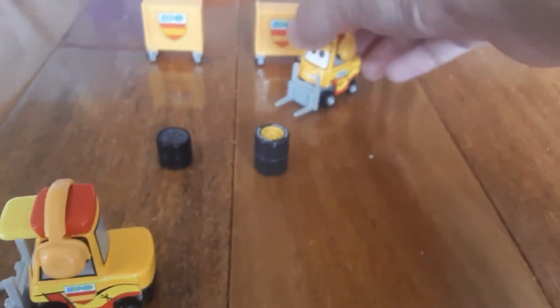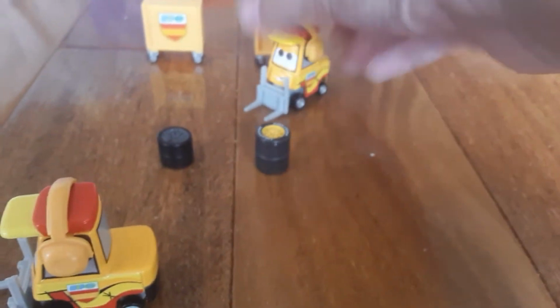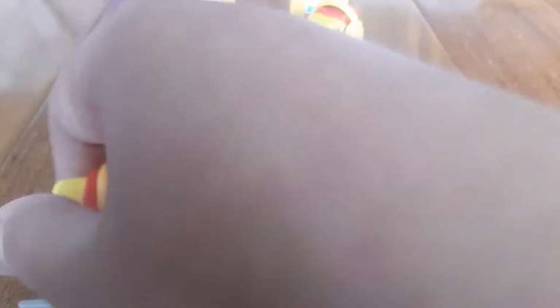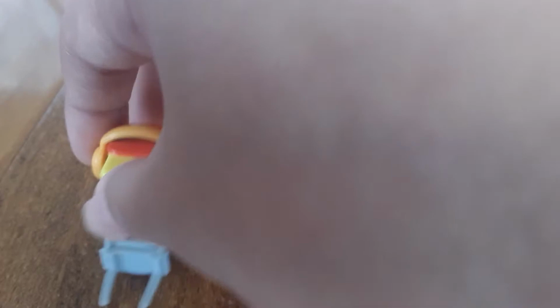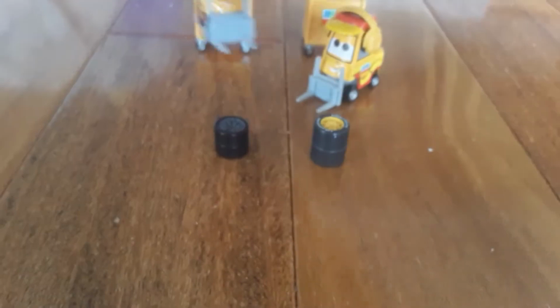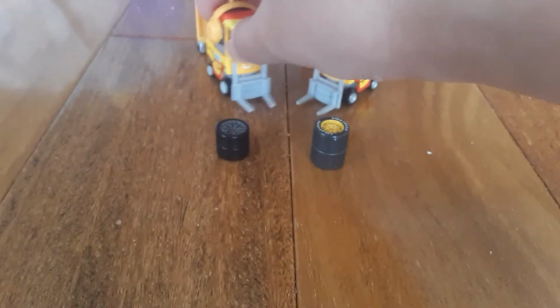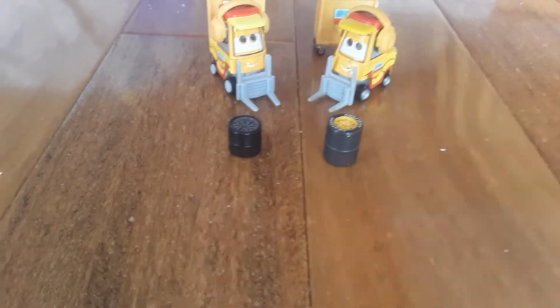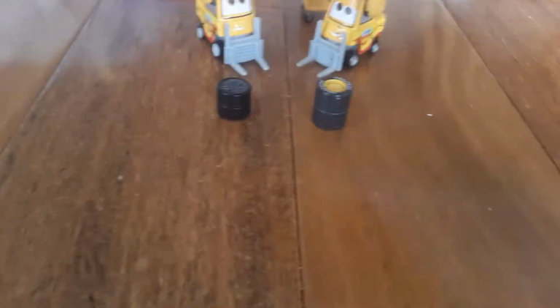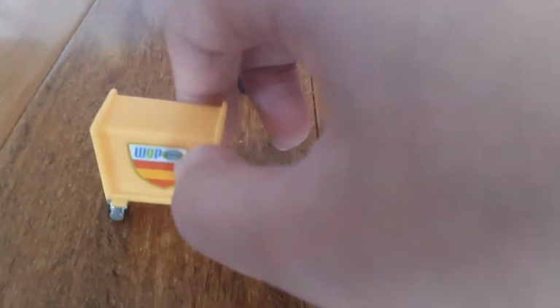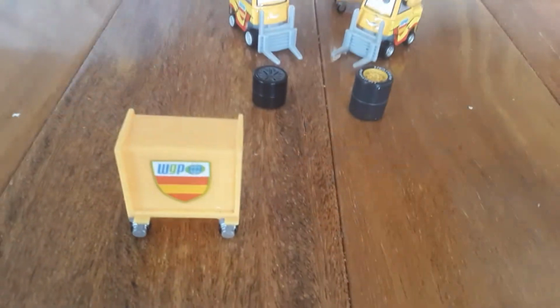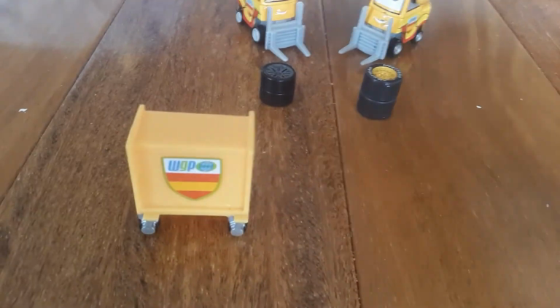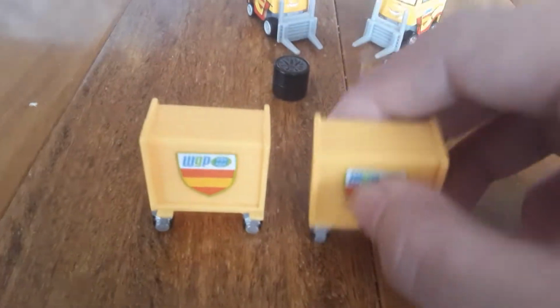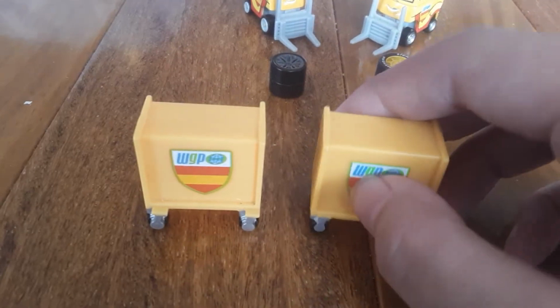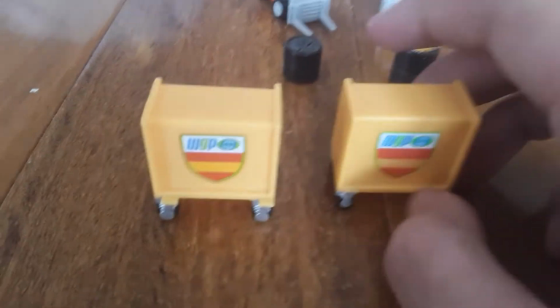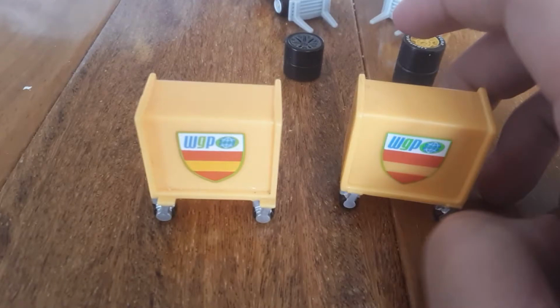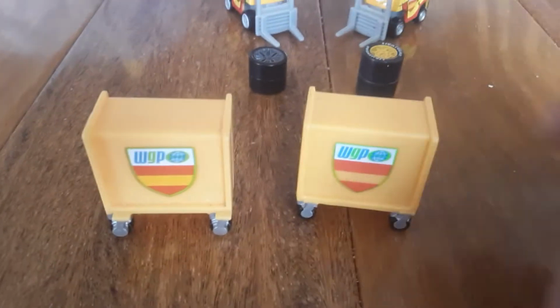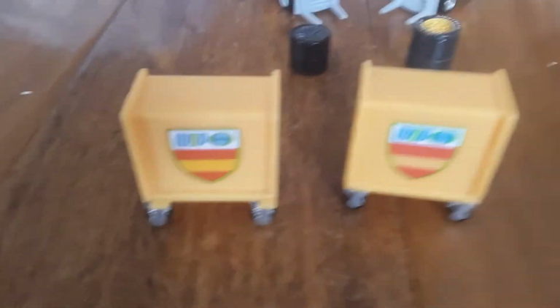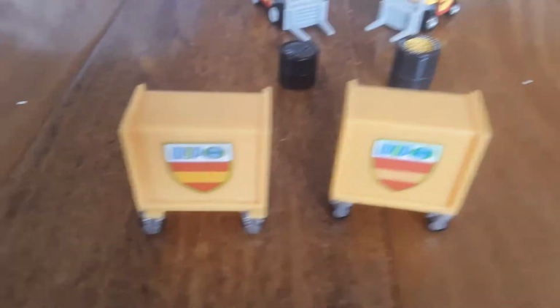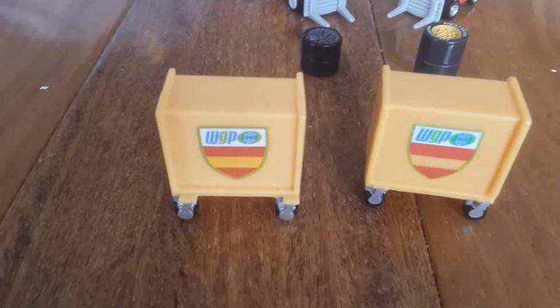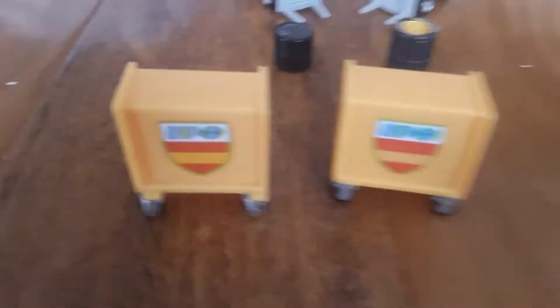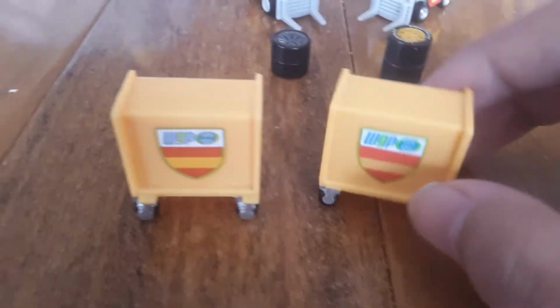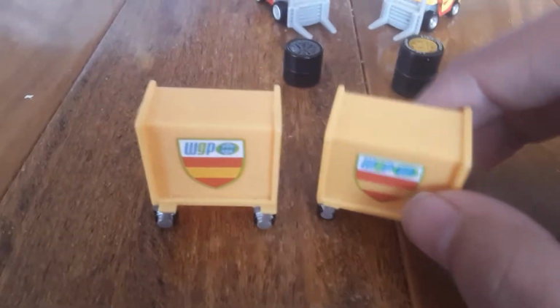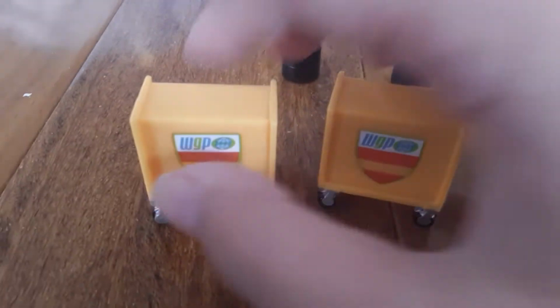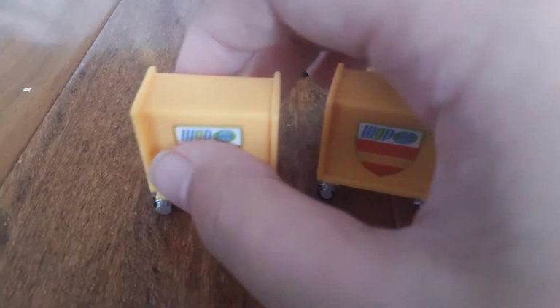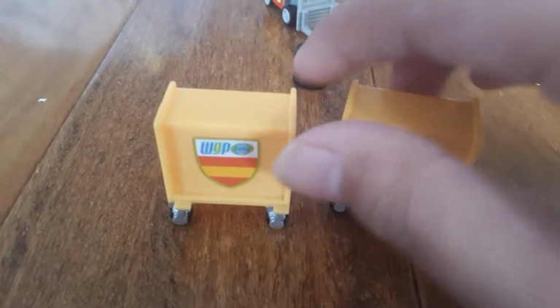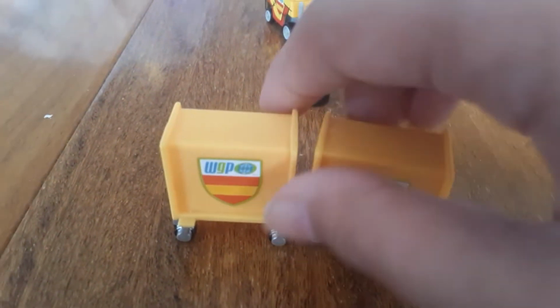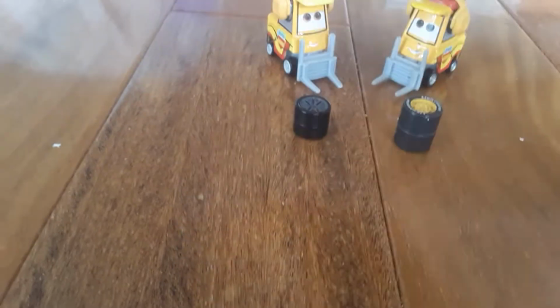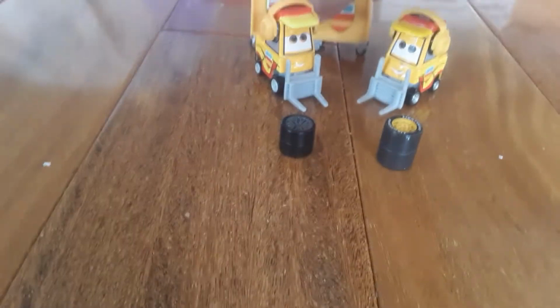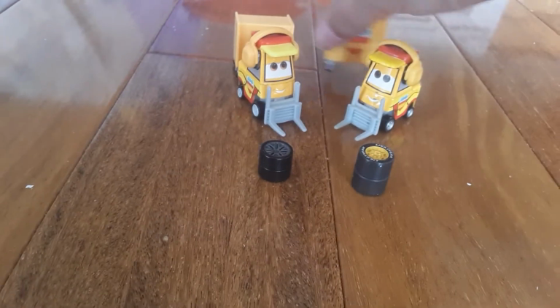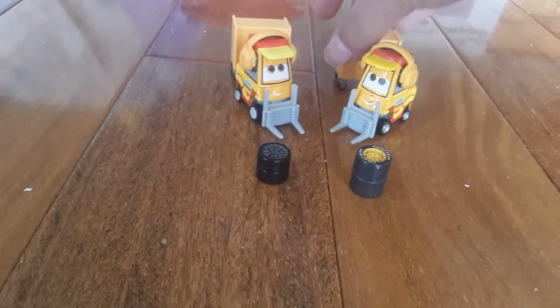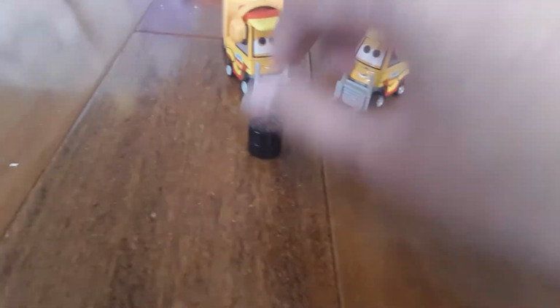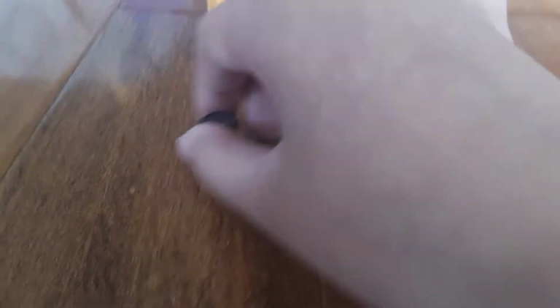As we go on to the toolboxes, they are not different at all — they're both the same. The colors look to be a little bit different, but overall they are the same.